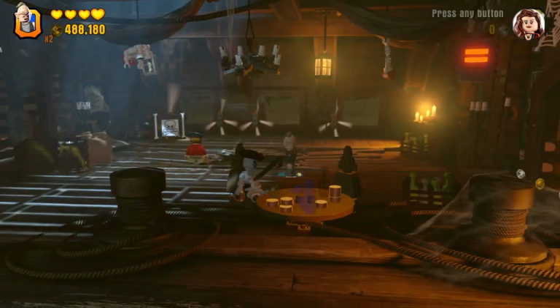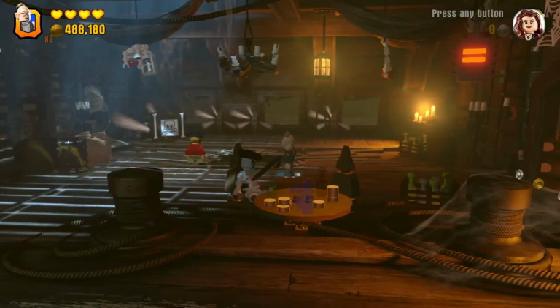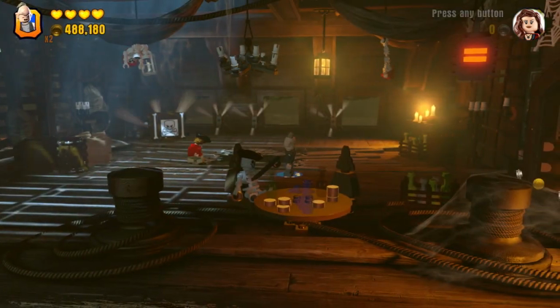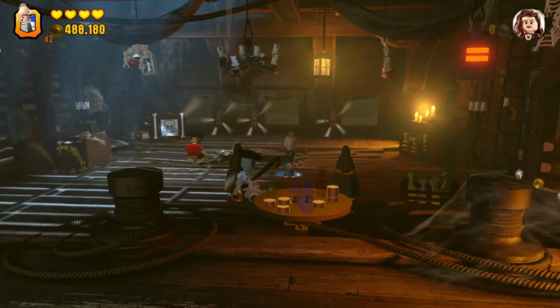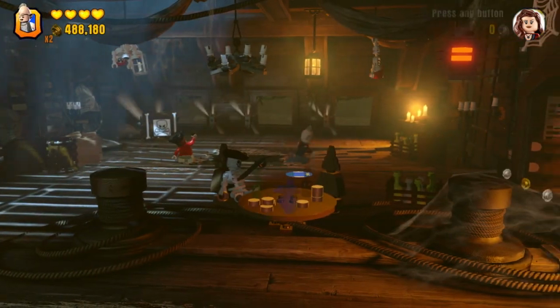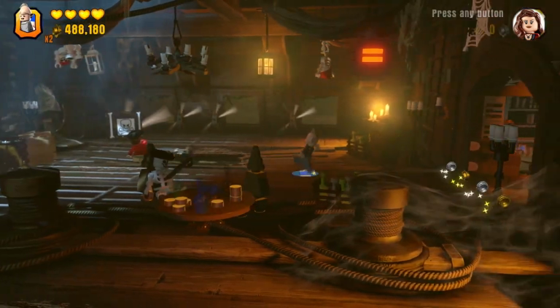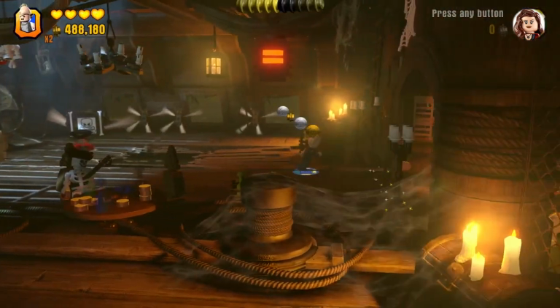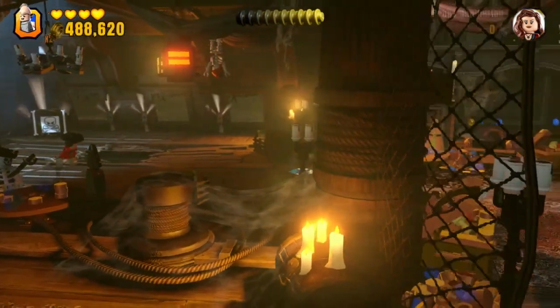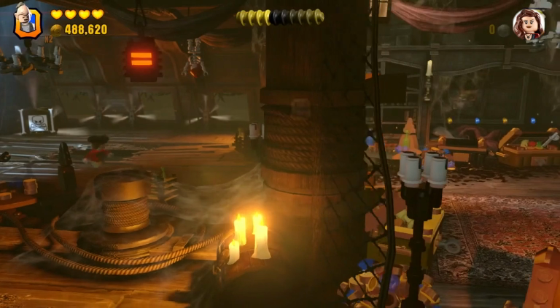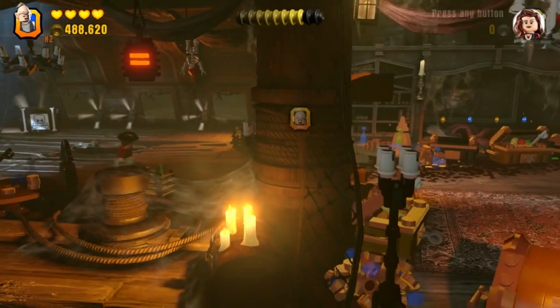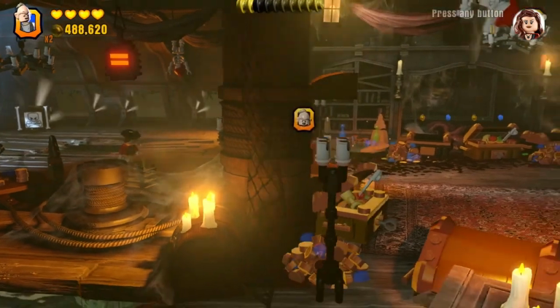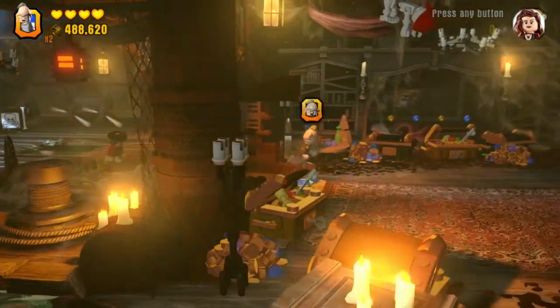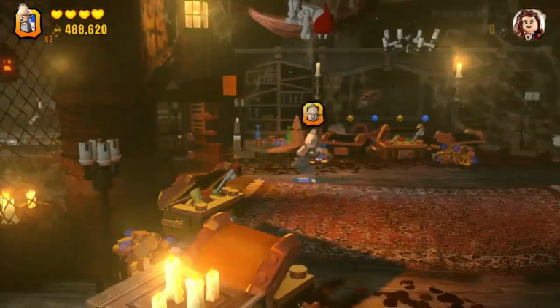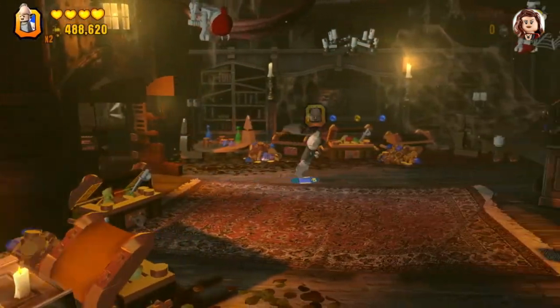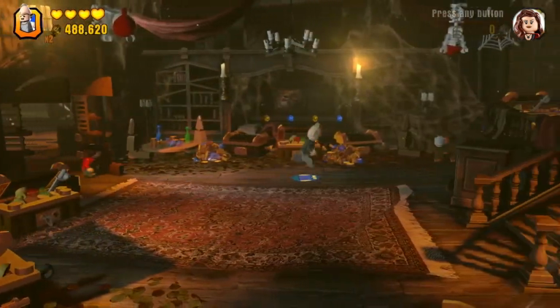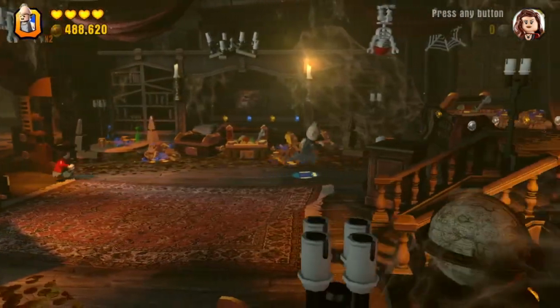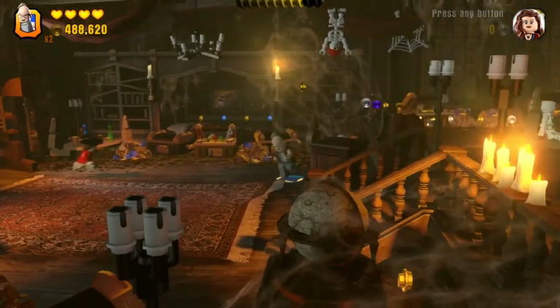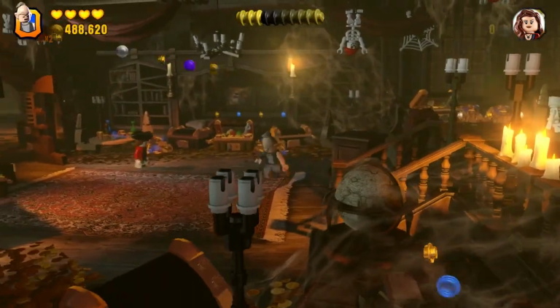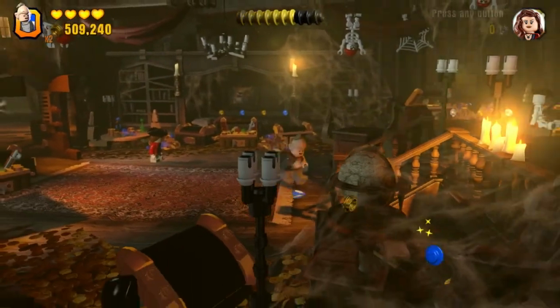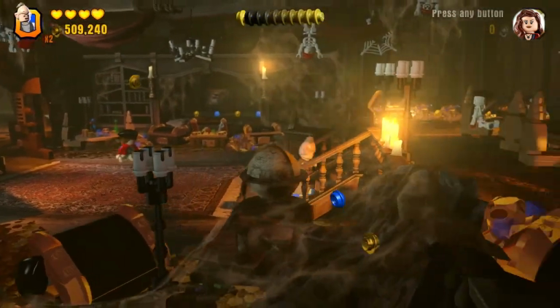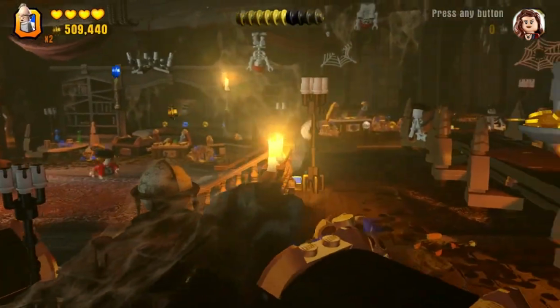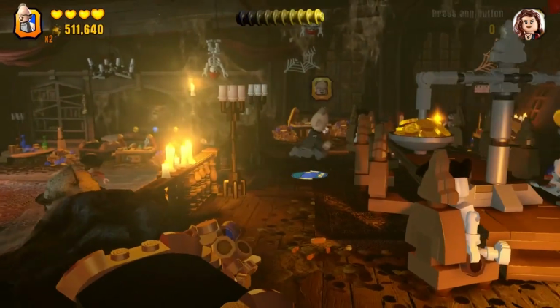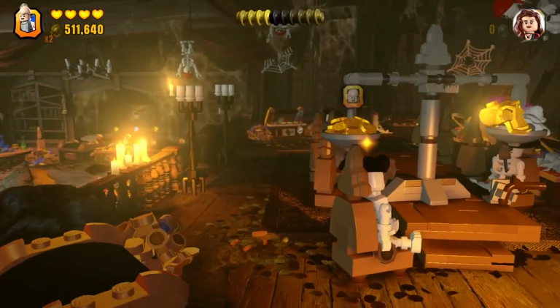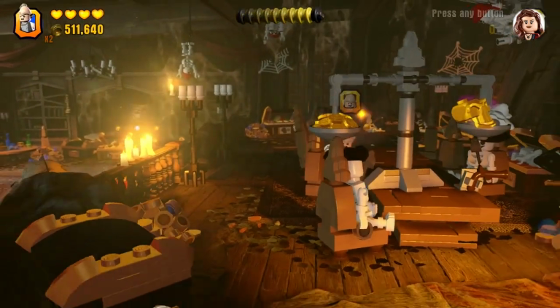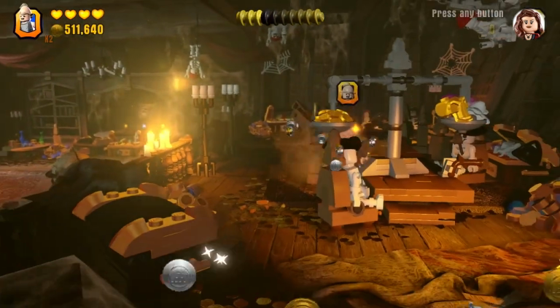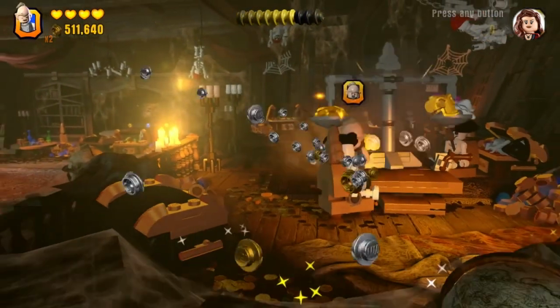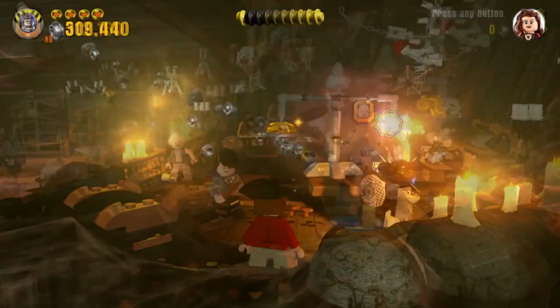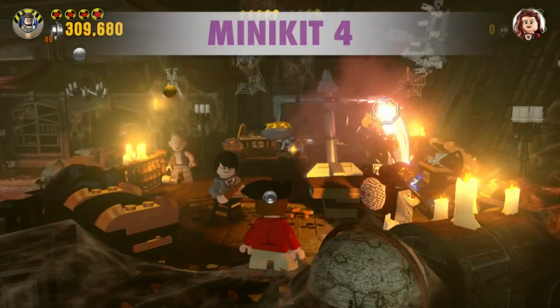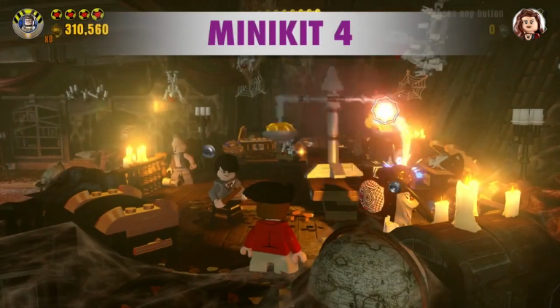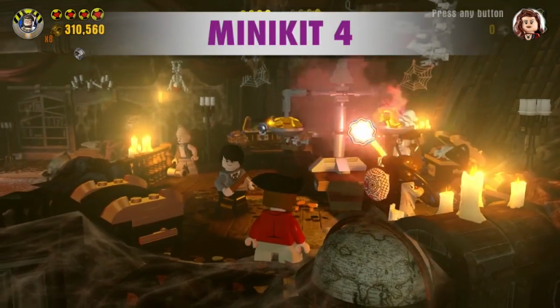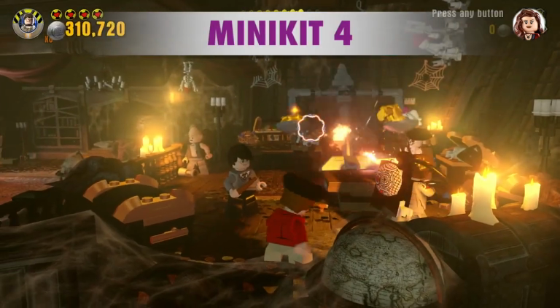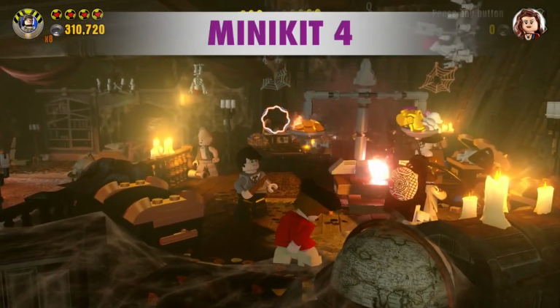The next minikit is two rooms over to the right. We need someone with laser ability. We need to get the scale on the left side.